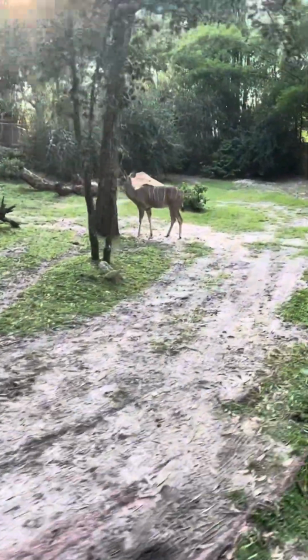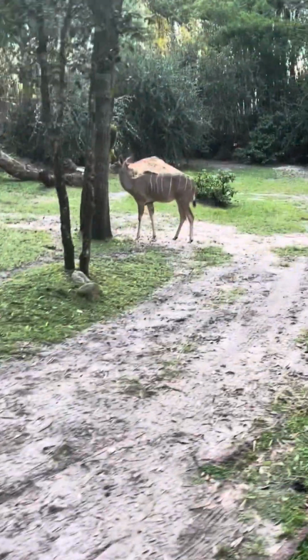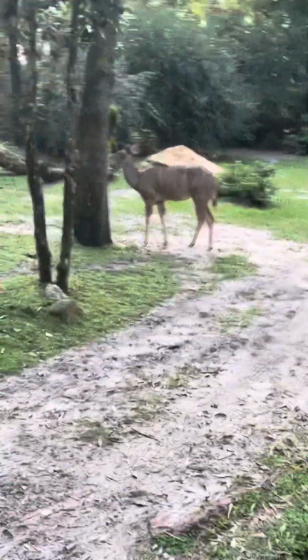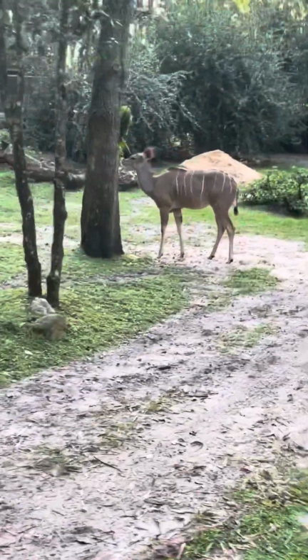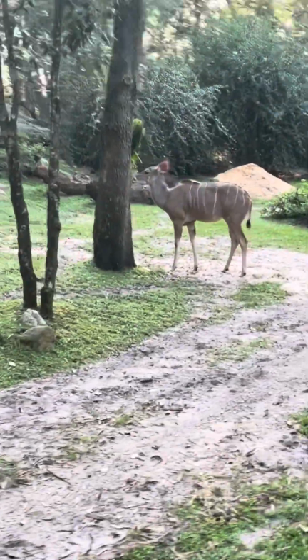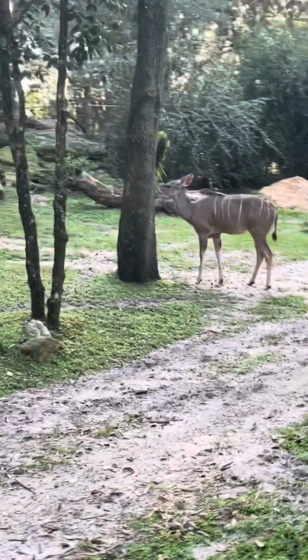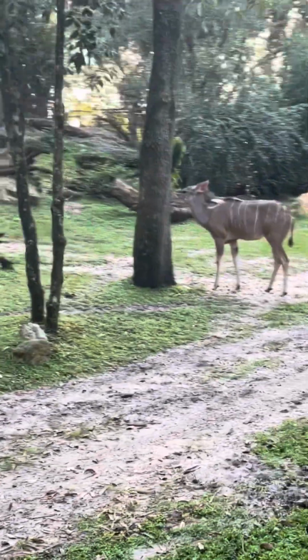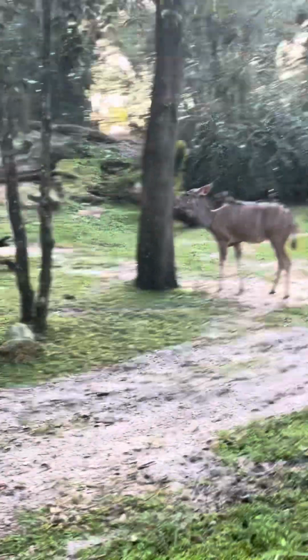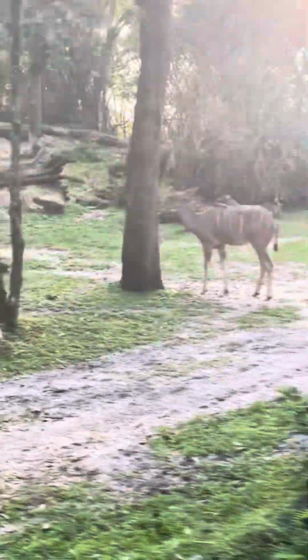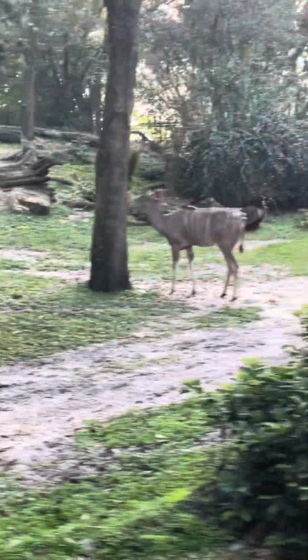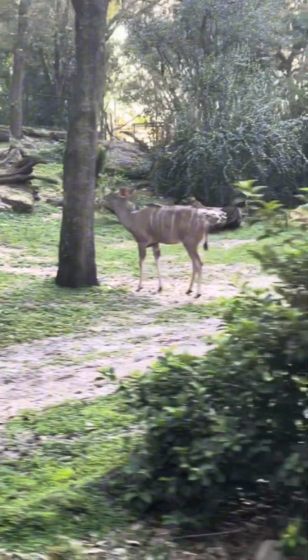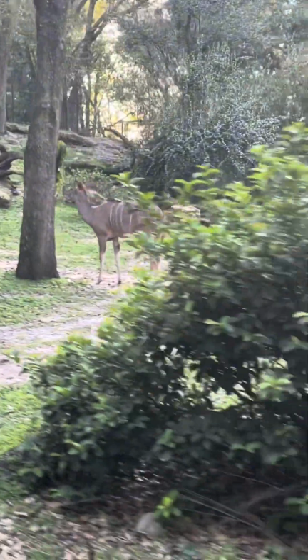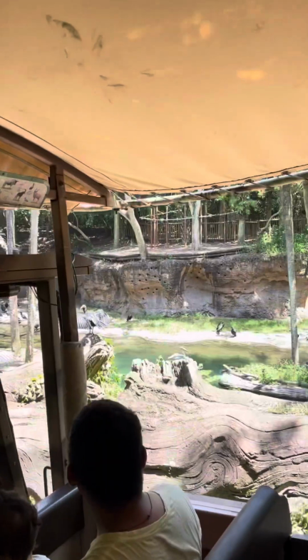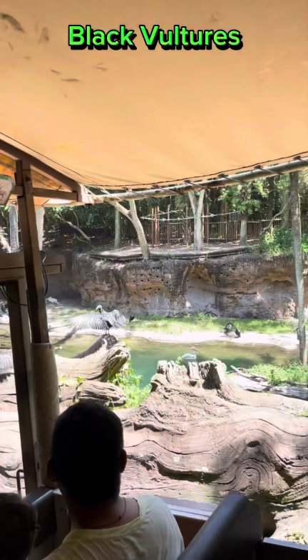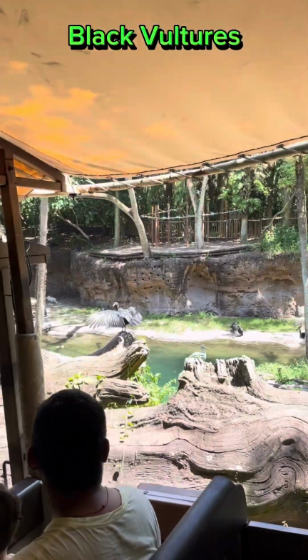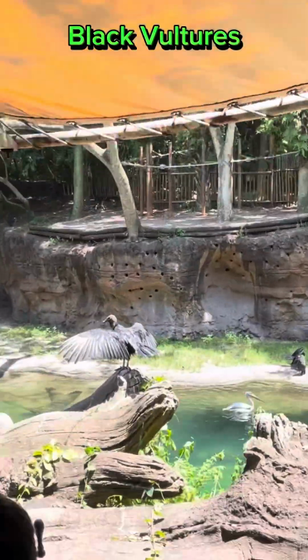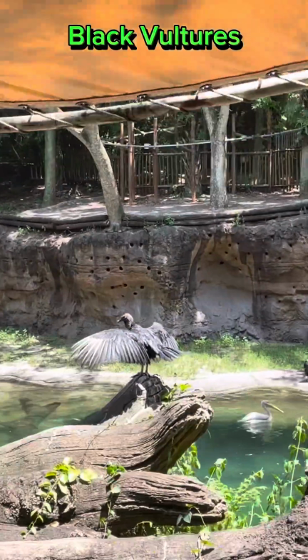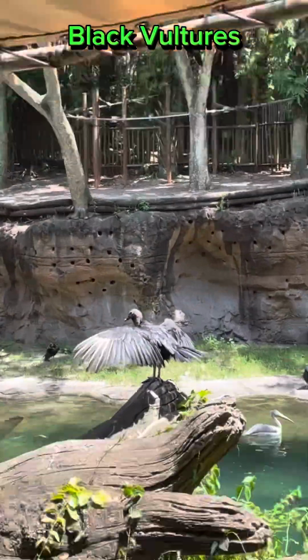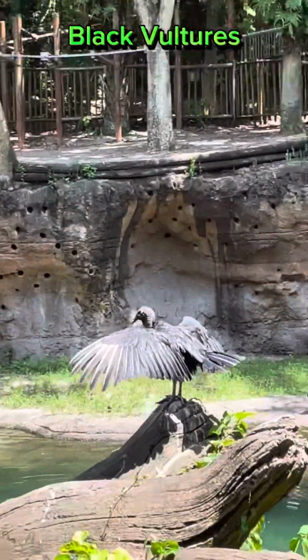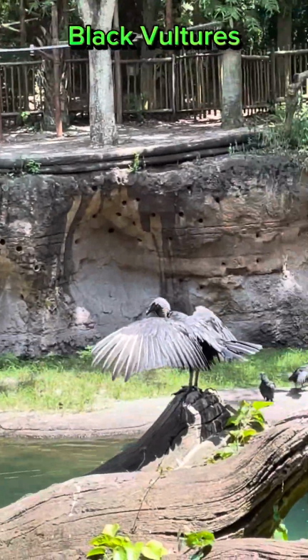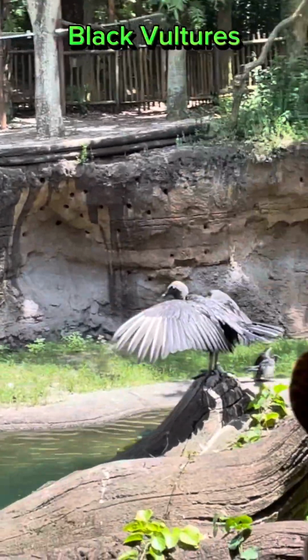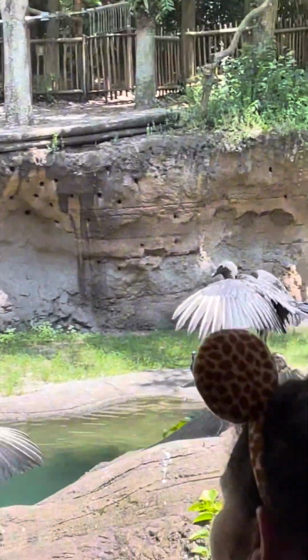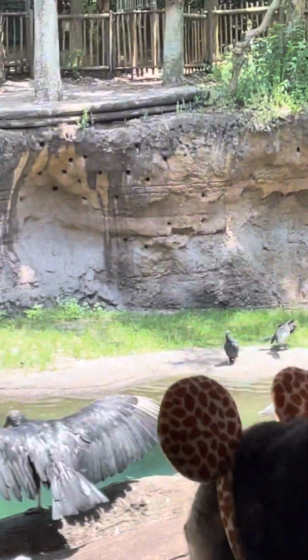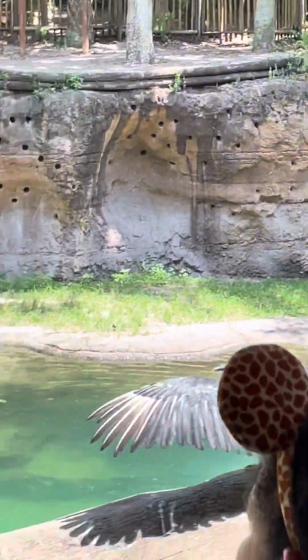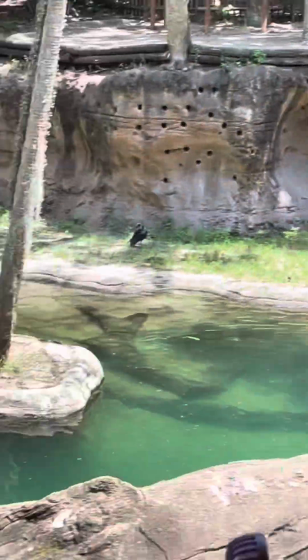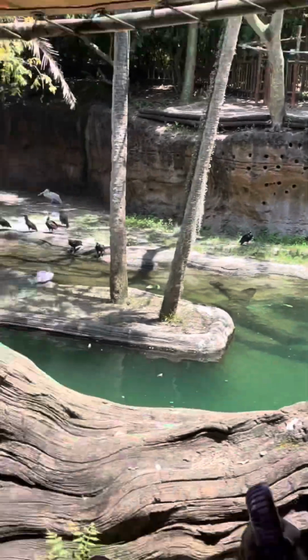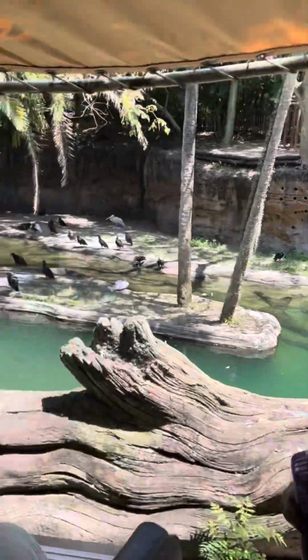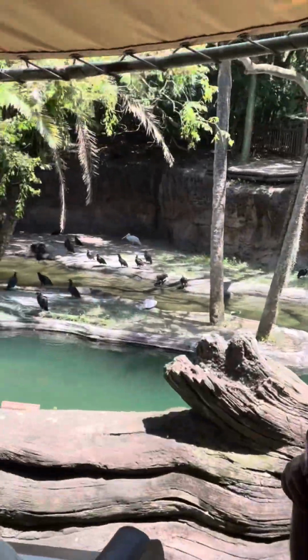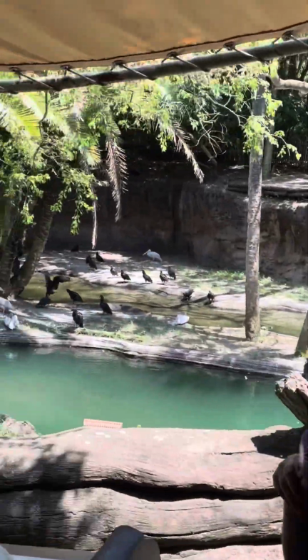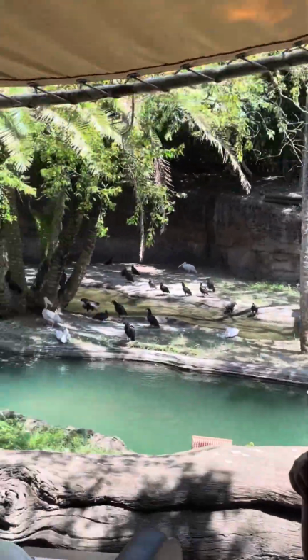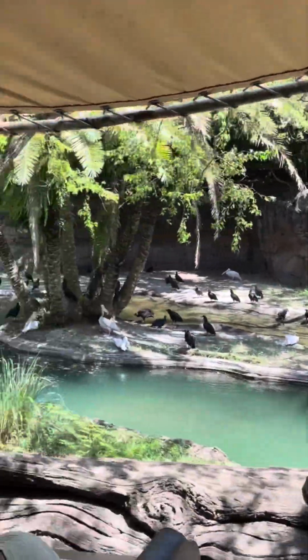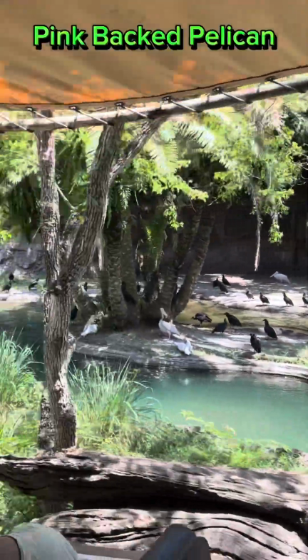We have six birds here — those are pink-backed pelicans. They get their name because the skin on their backs turns a blush pink during mating season.